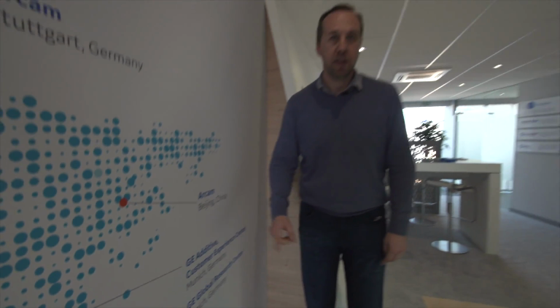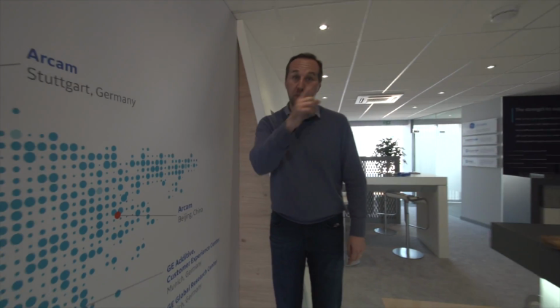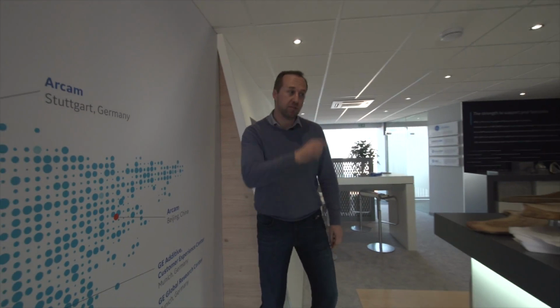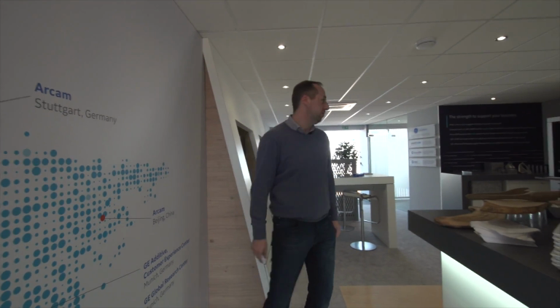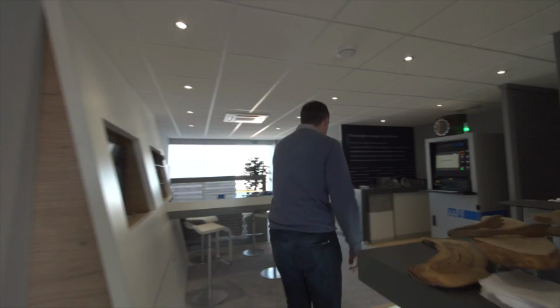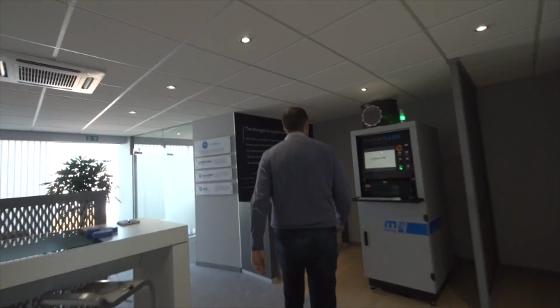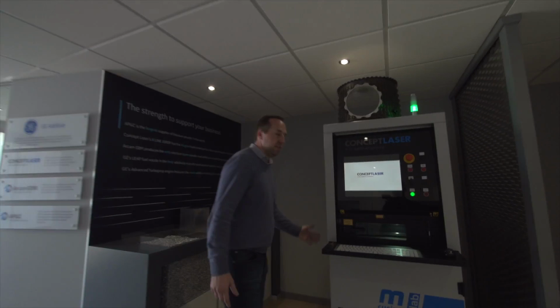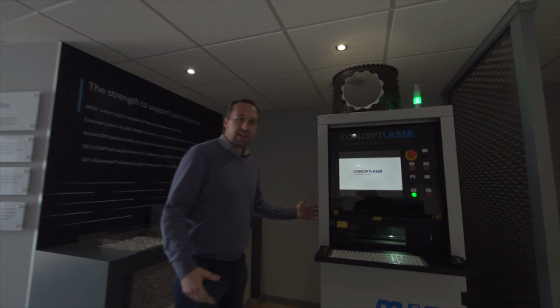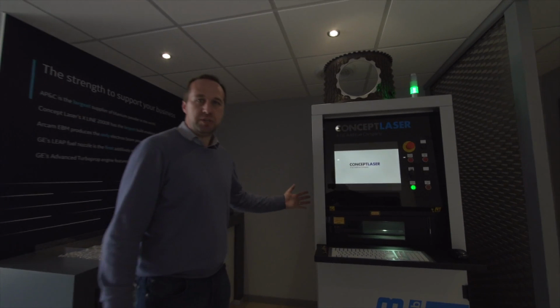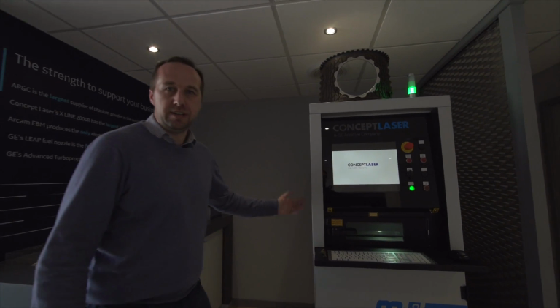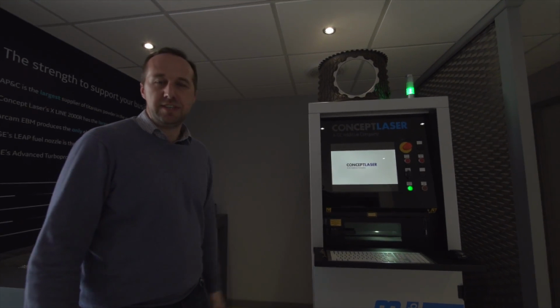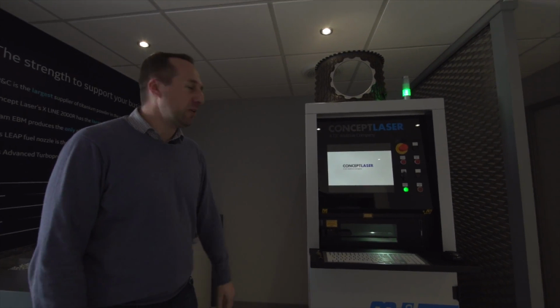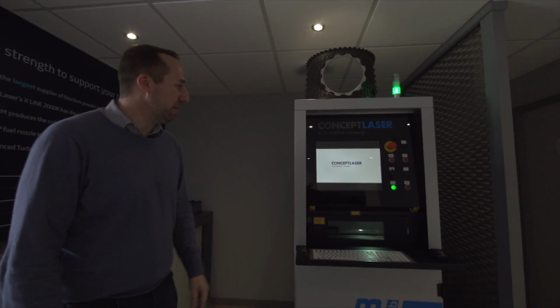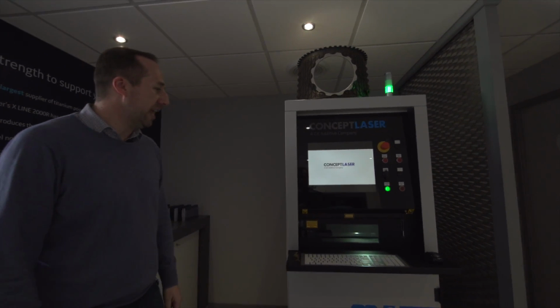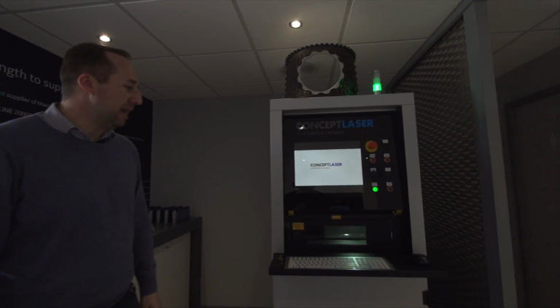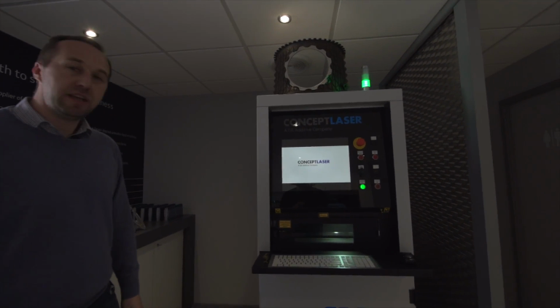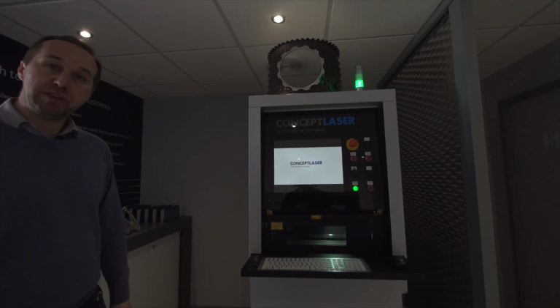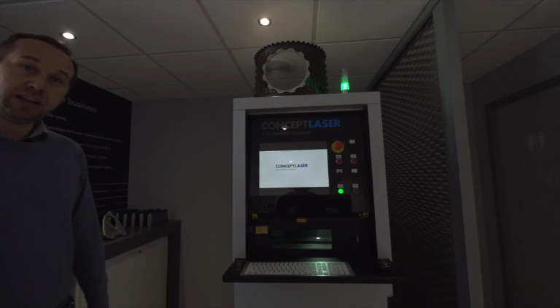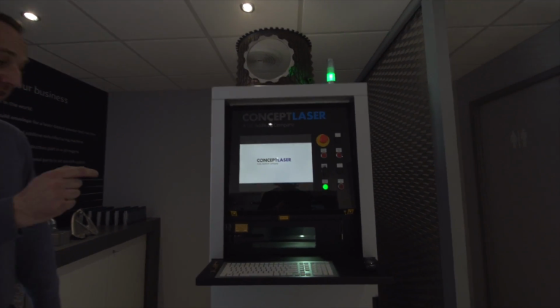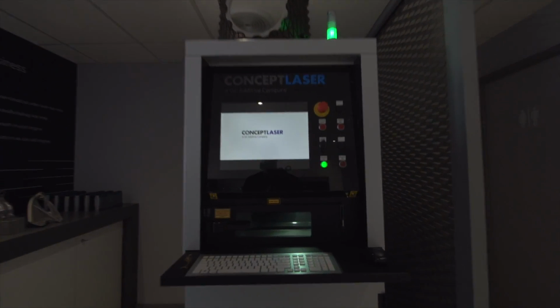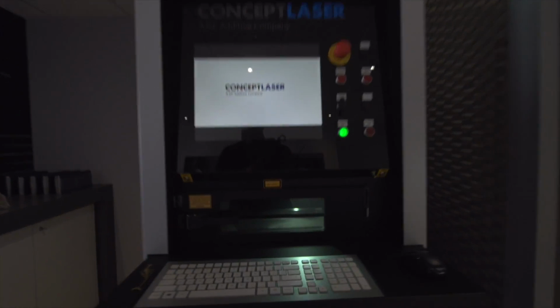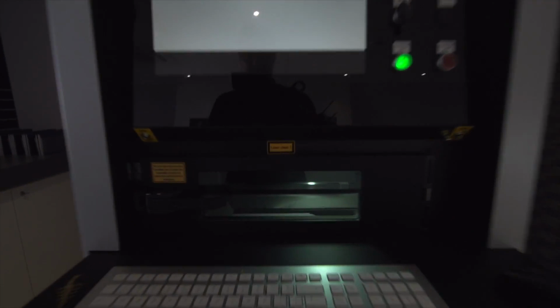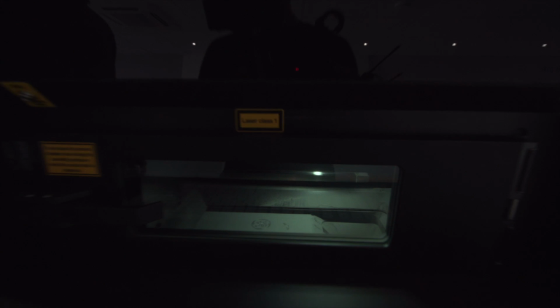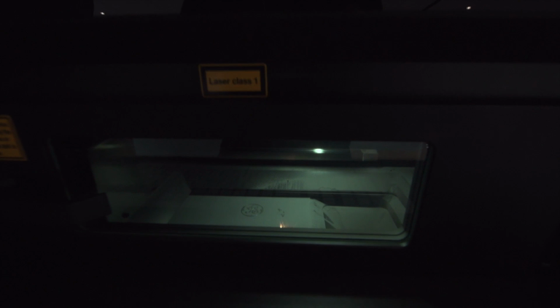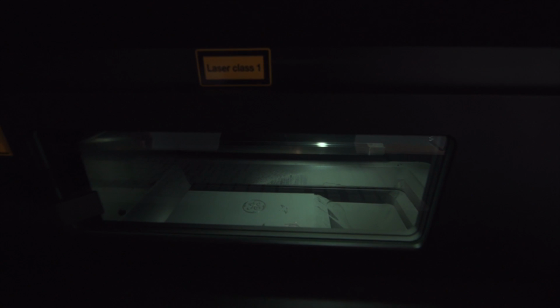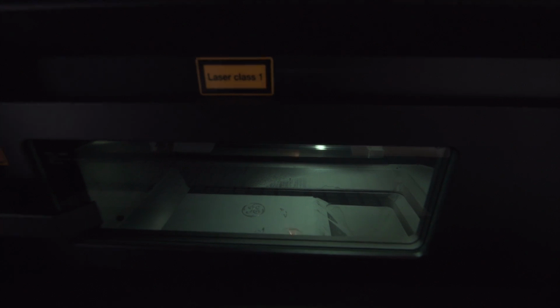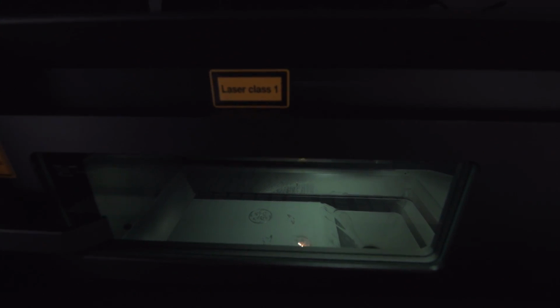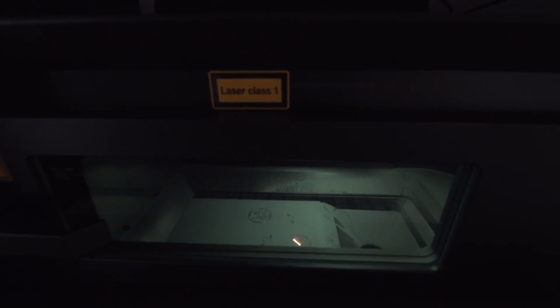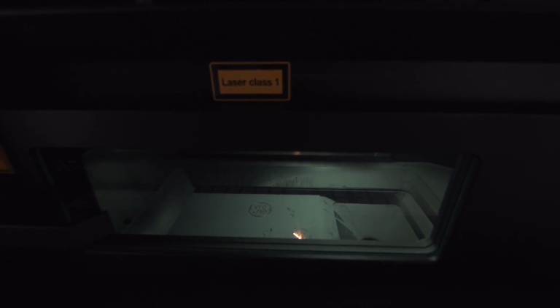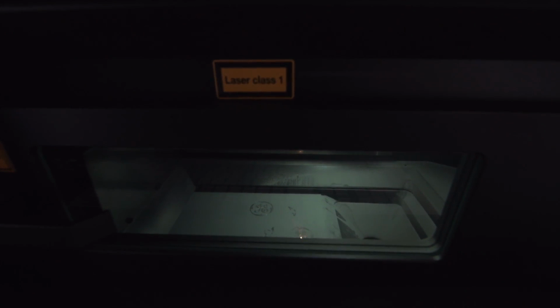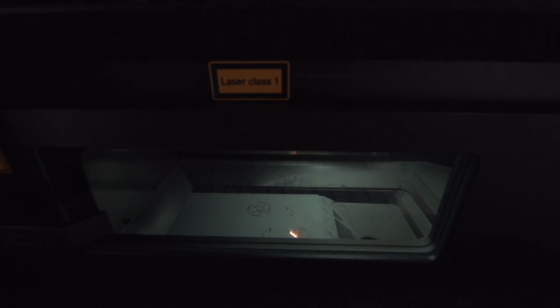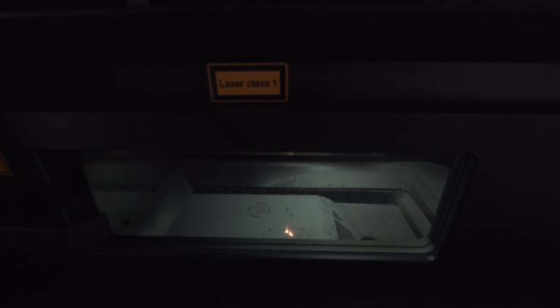Here's something else — it's called The Additive Machine. This is a Concept Laser M-Lab and if you take a look inside the window you'll see a part being made right now, layer by layer from metal powder.